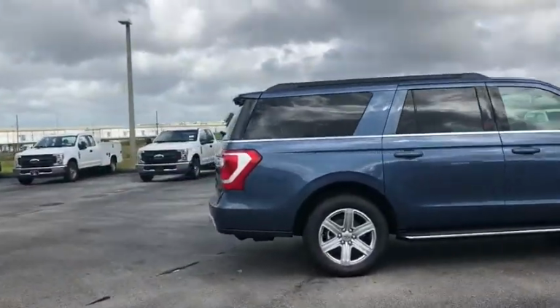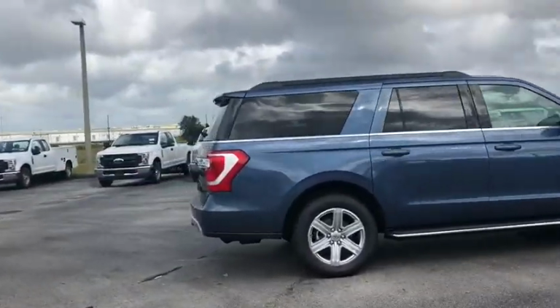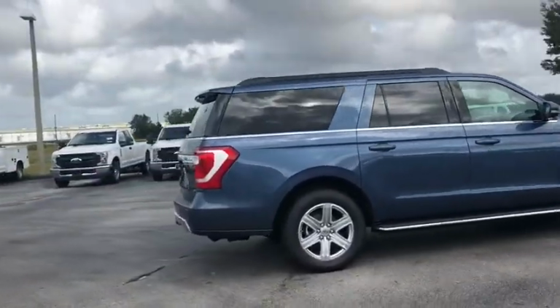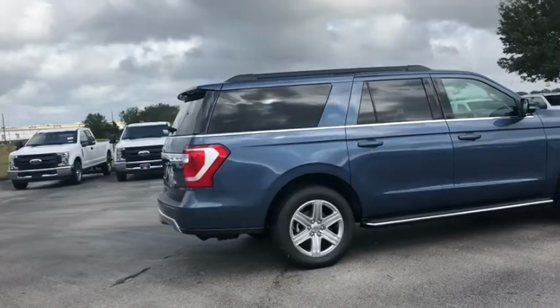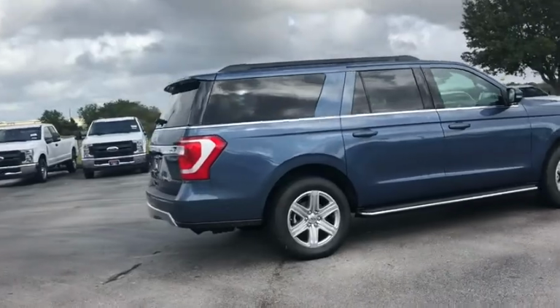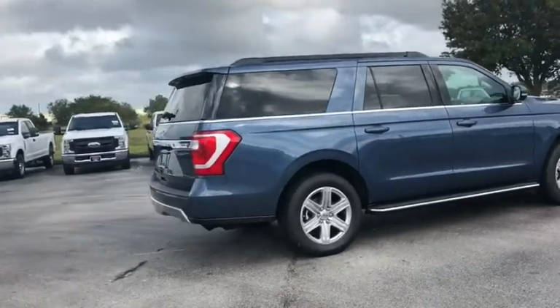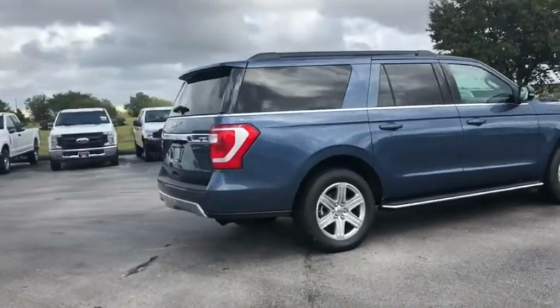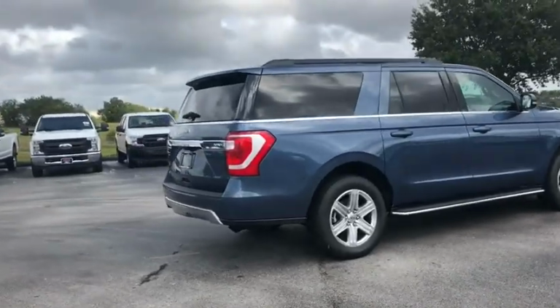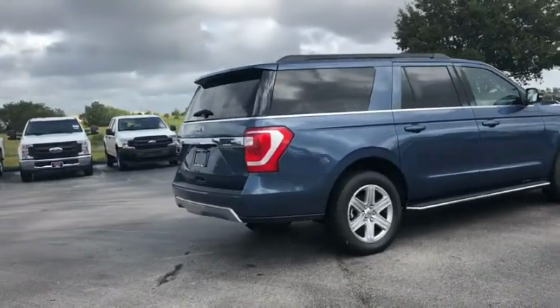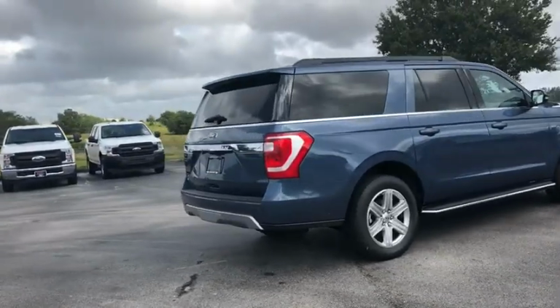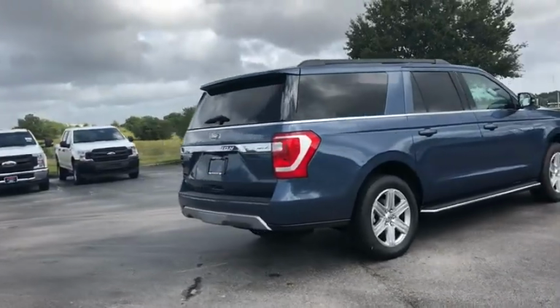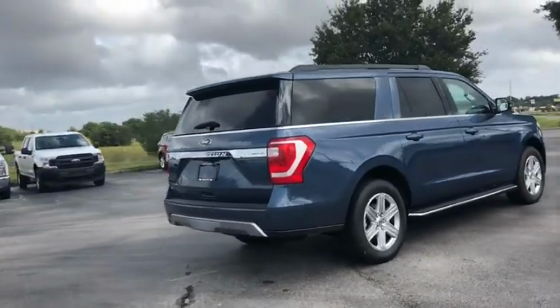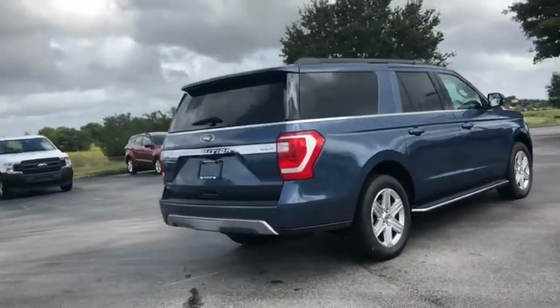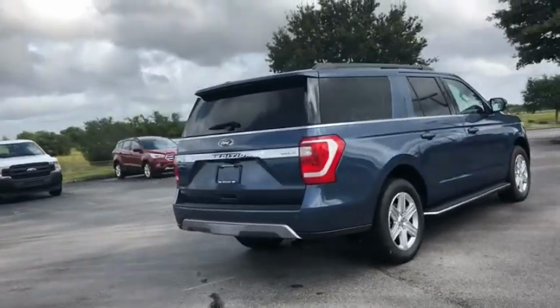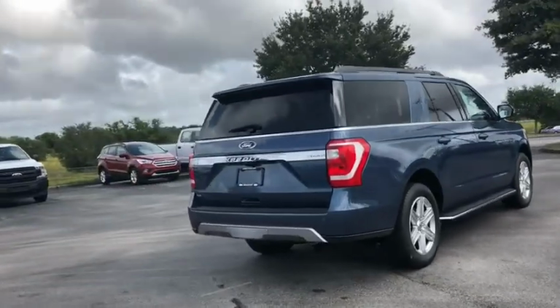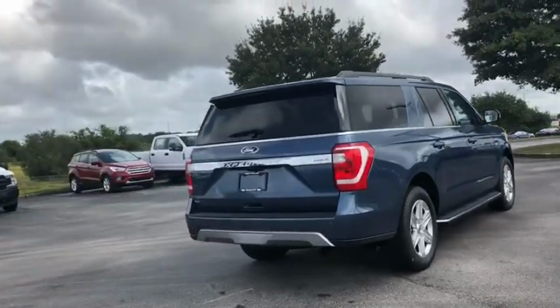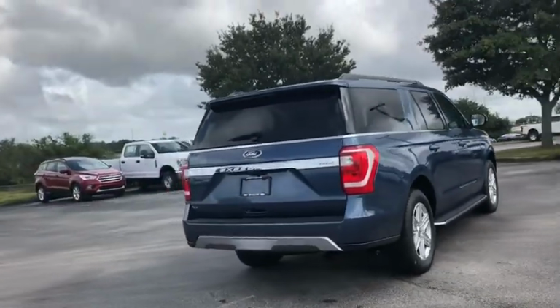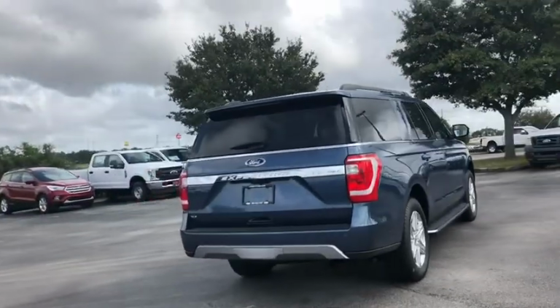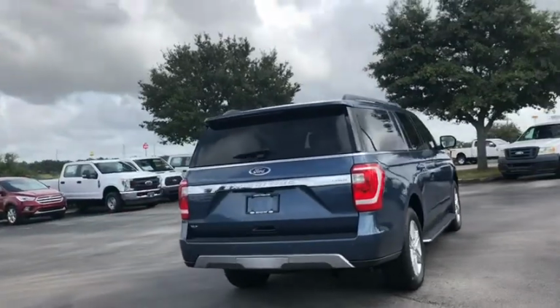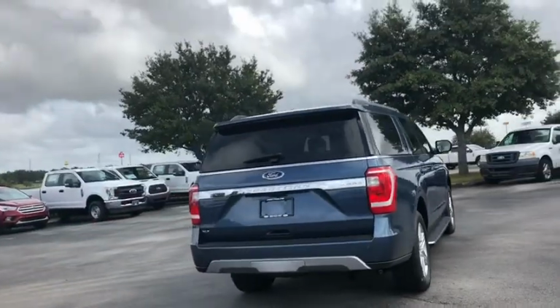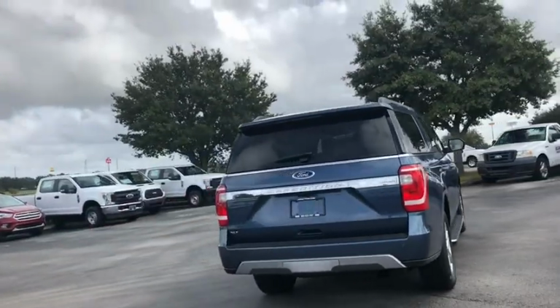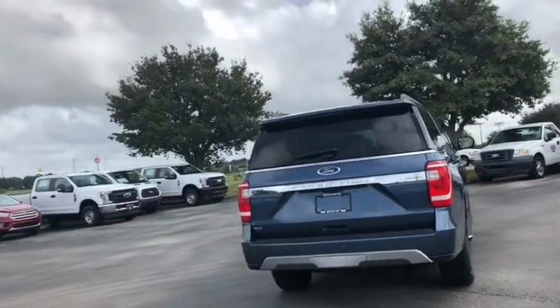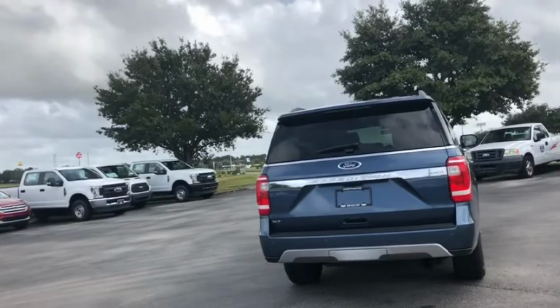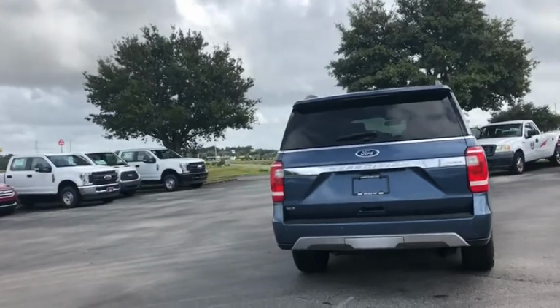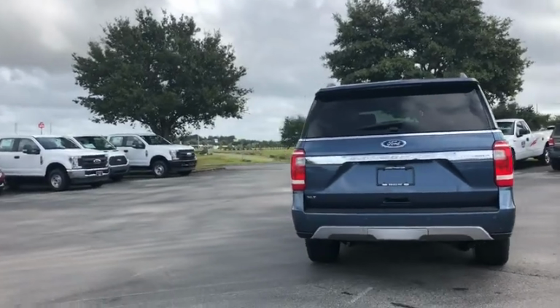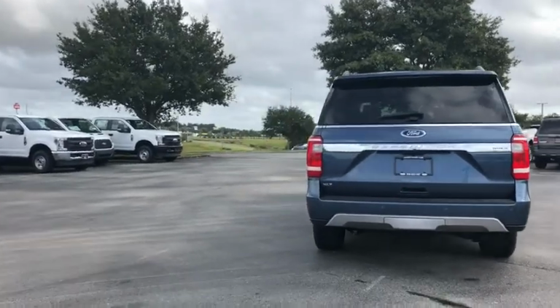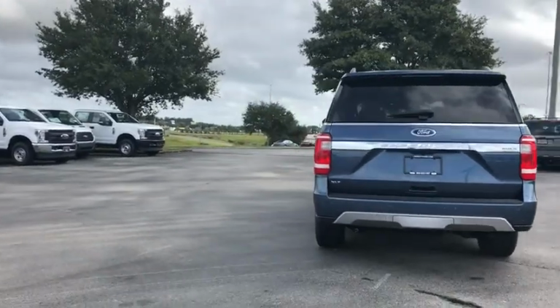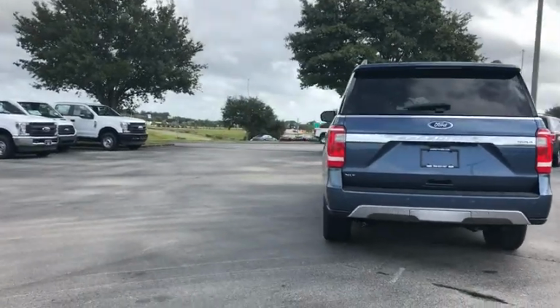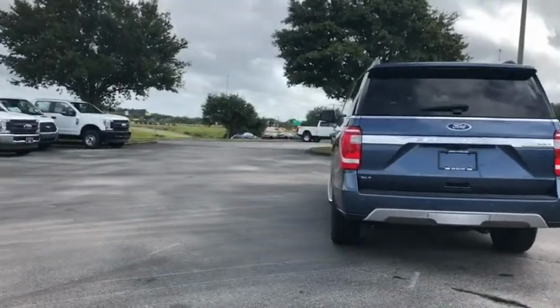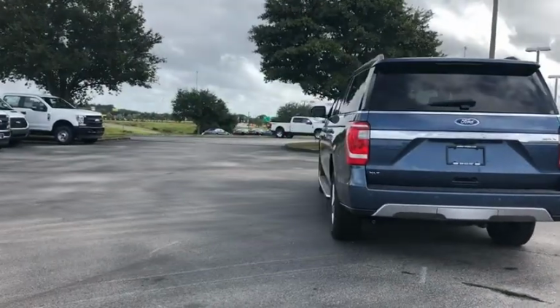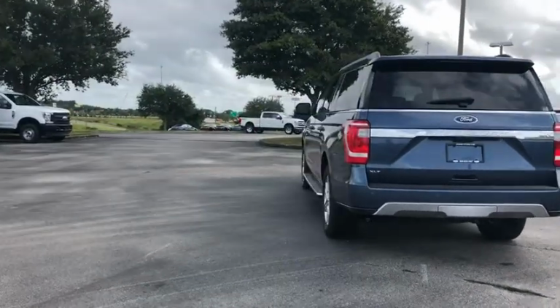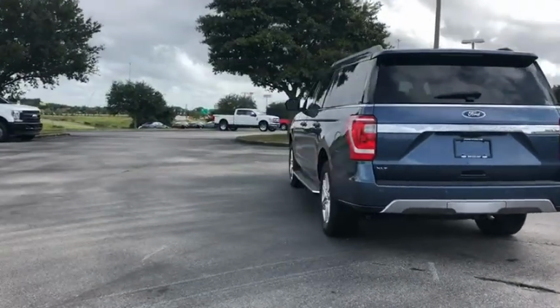Here are some of this vehicle's great options: running boards, traction control, Bluetooth, automatic transmission, compass, fog lamps, power door locks.